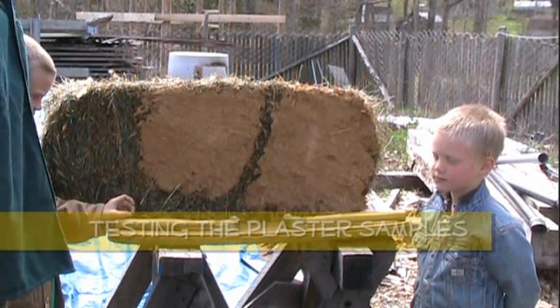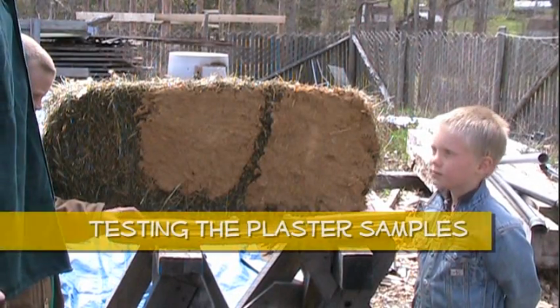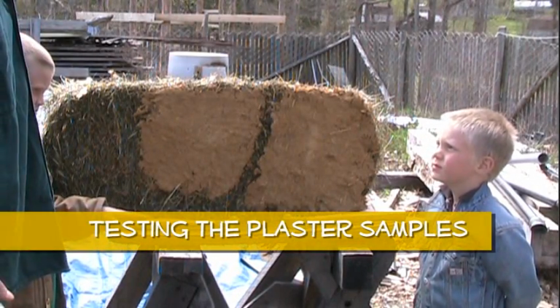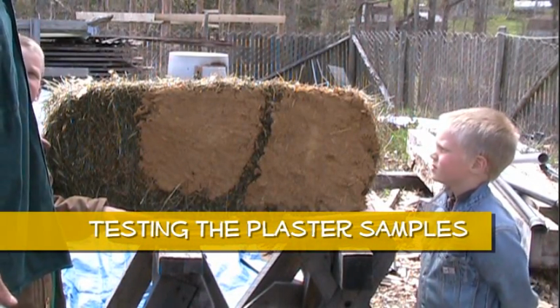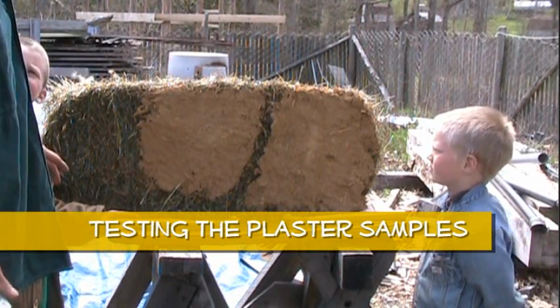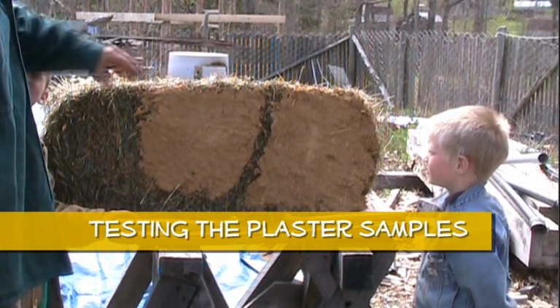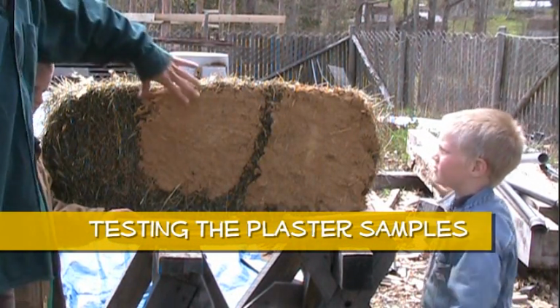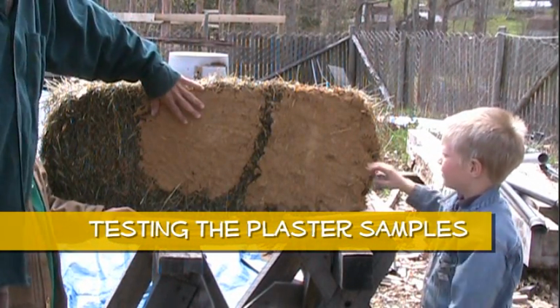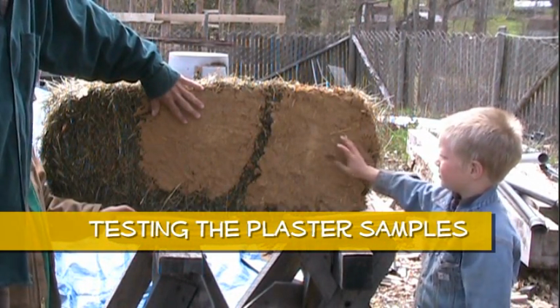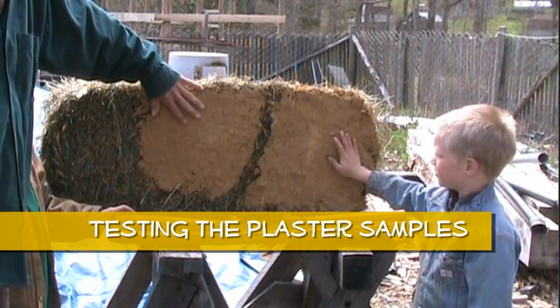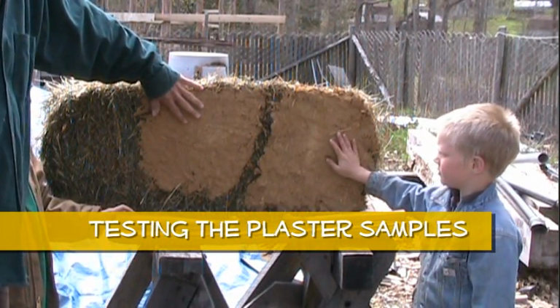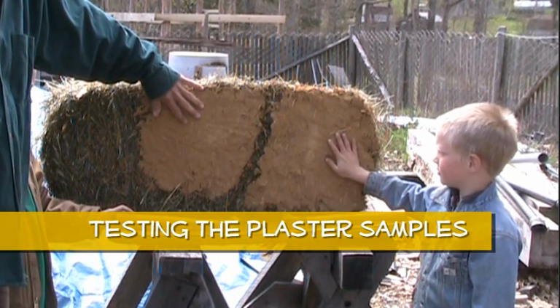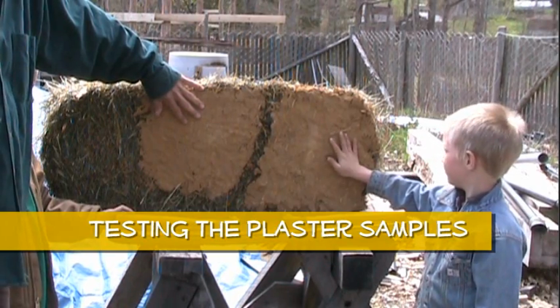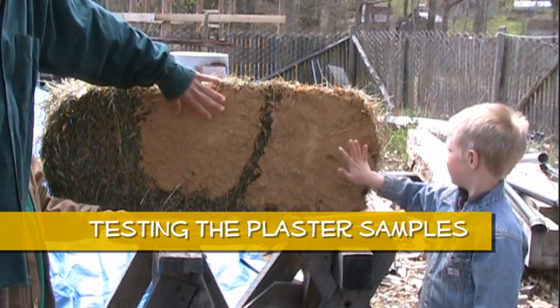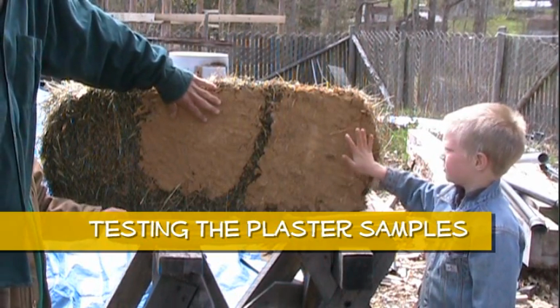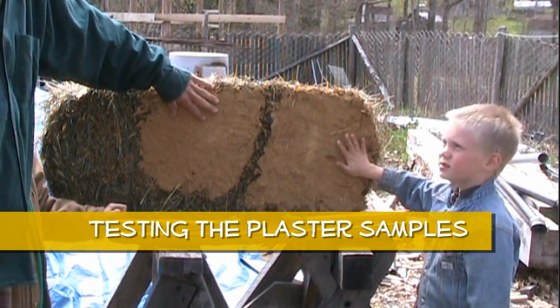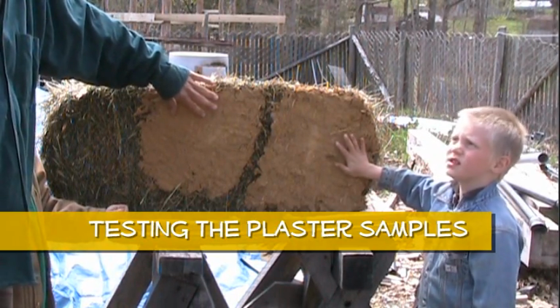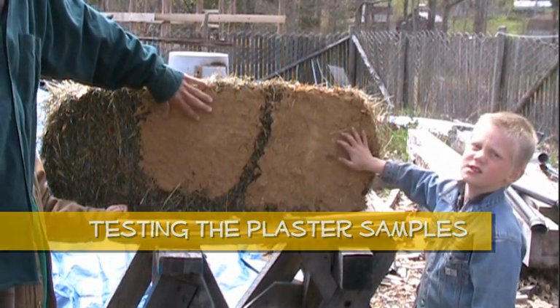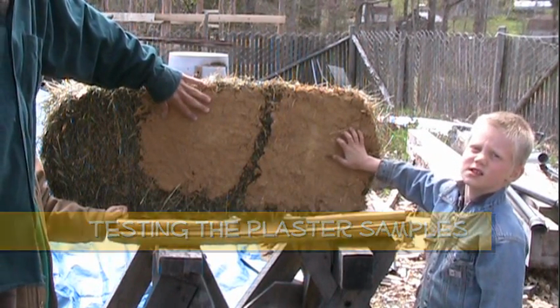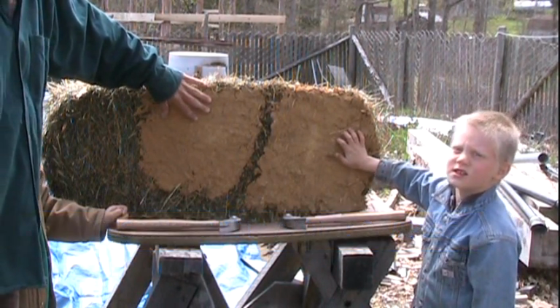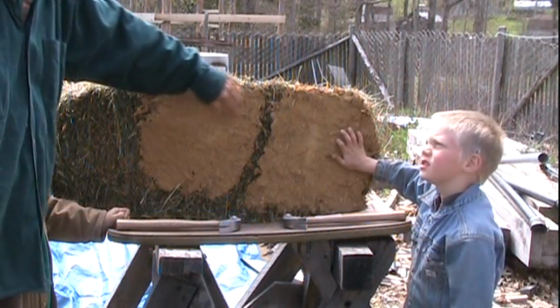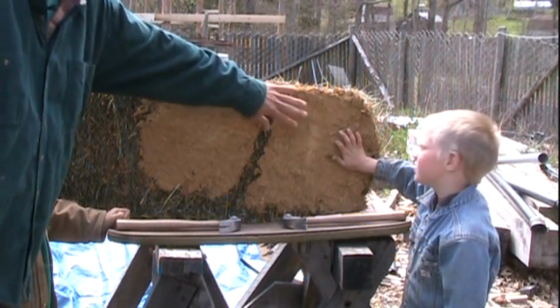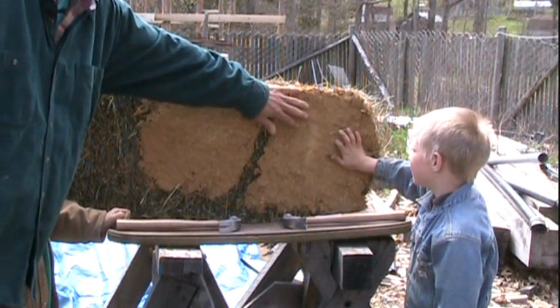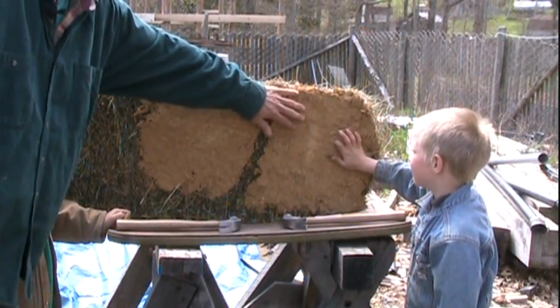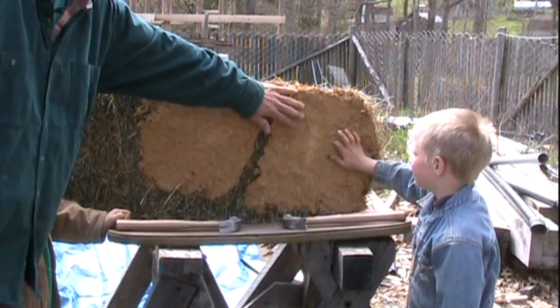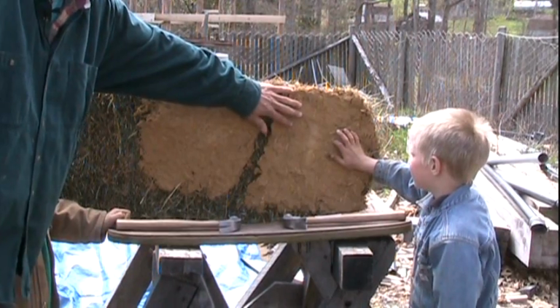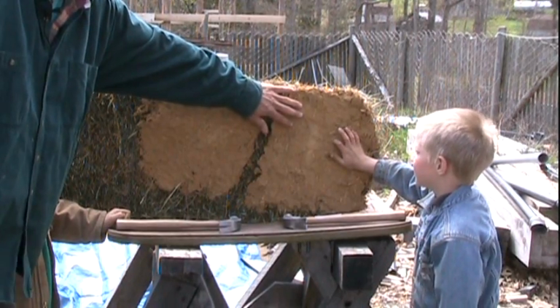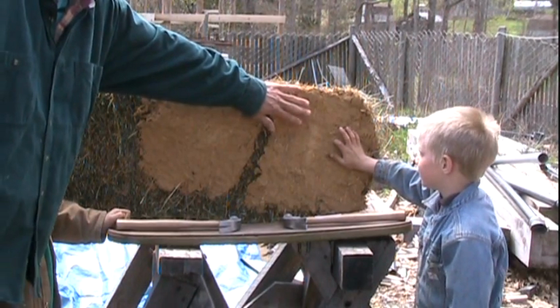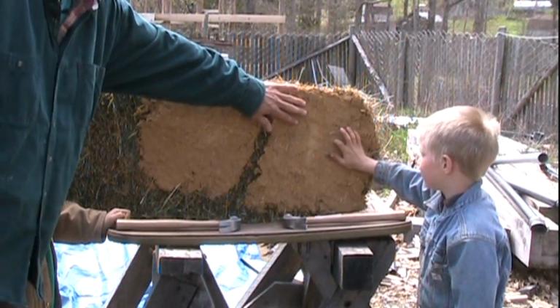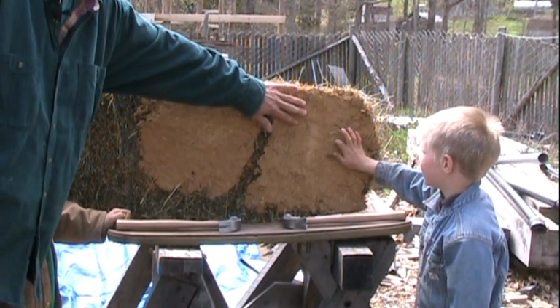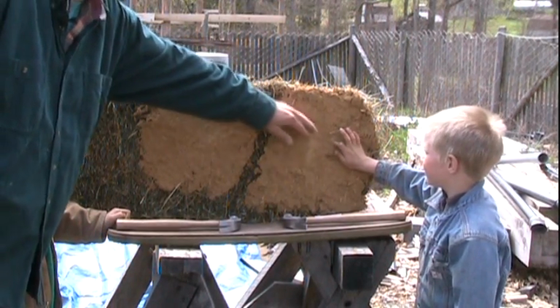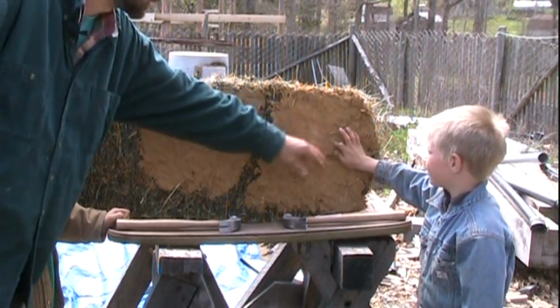We have our plaster samples. This one we did first, which was equal parts sand and clay. This one was the second one — two parts sand, one part clay.